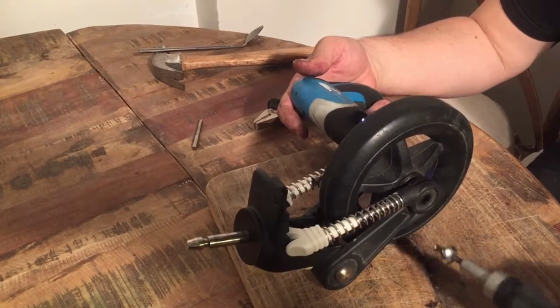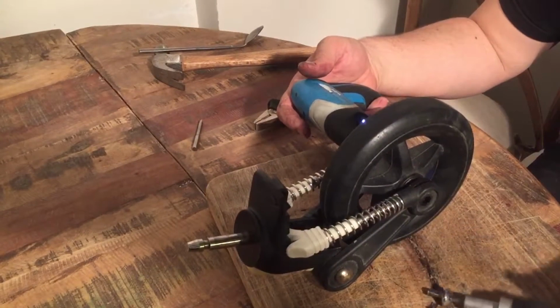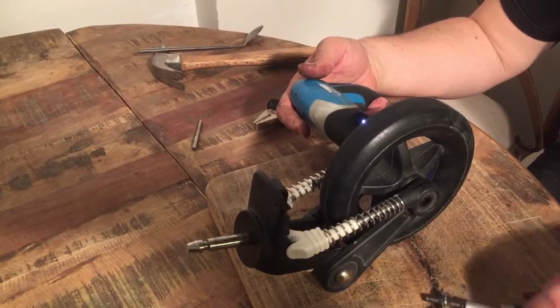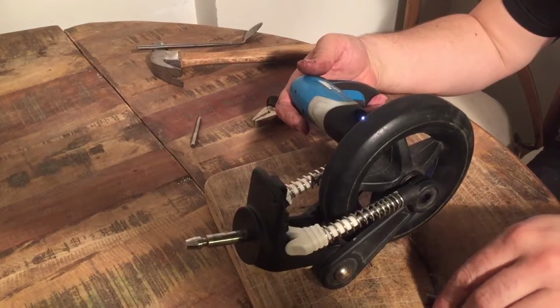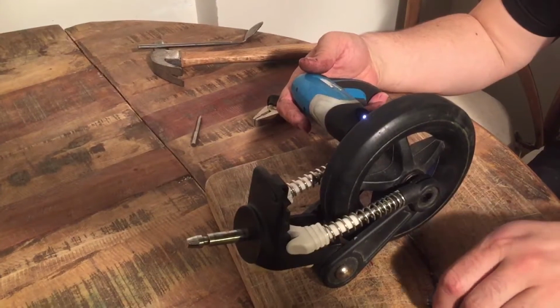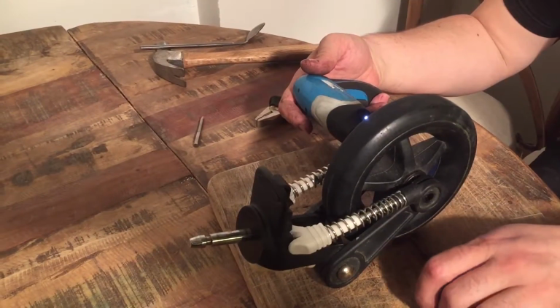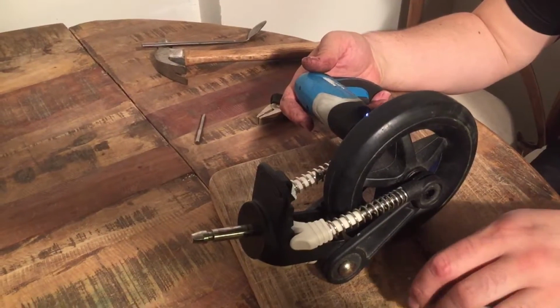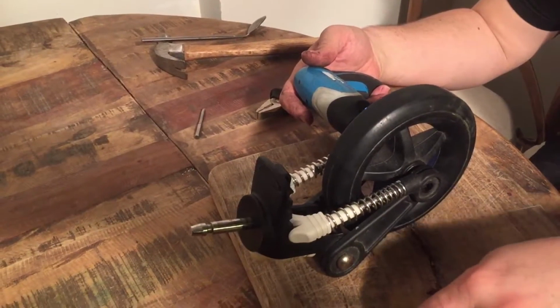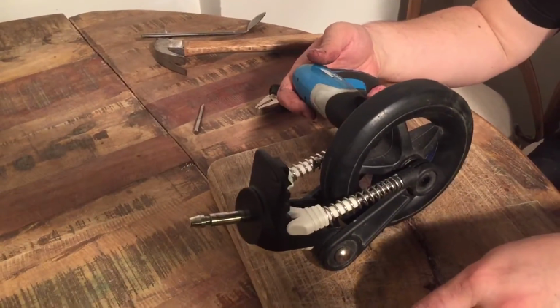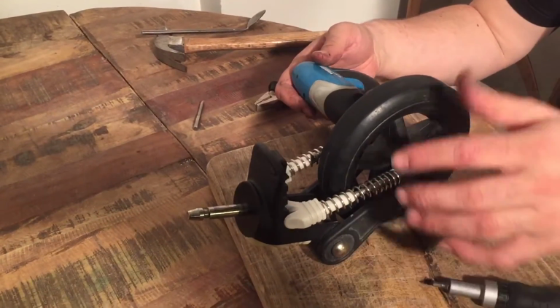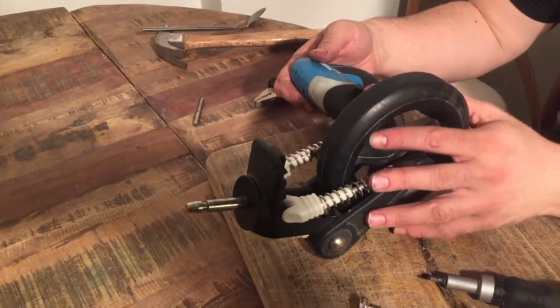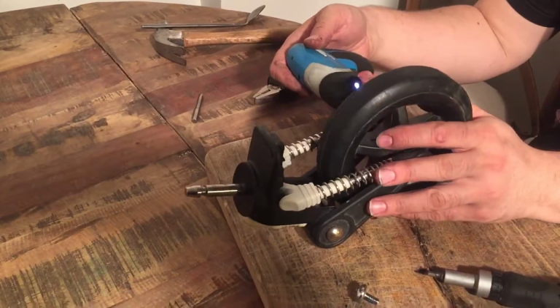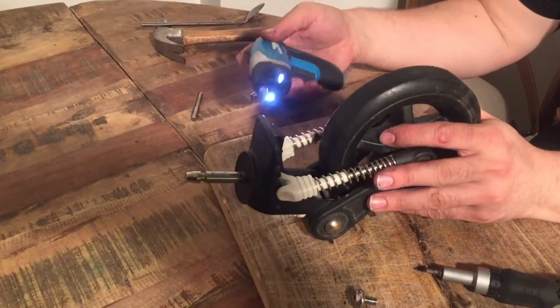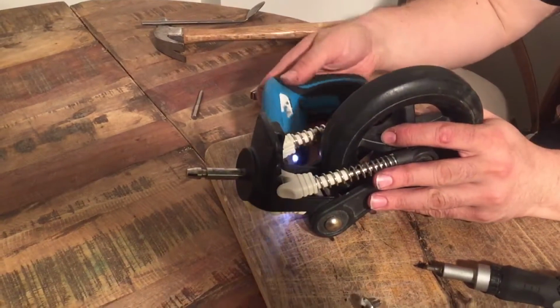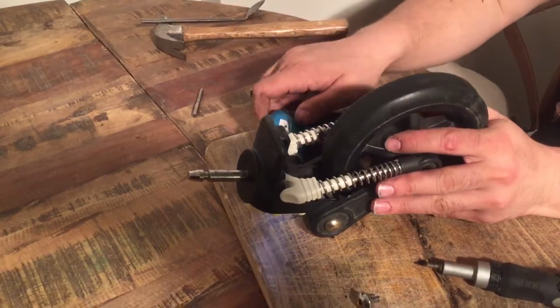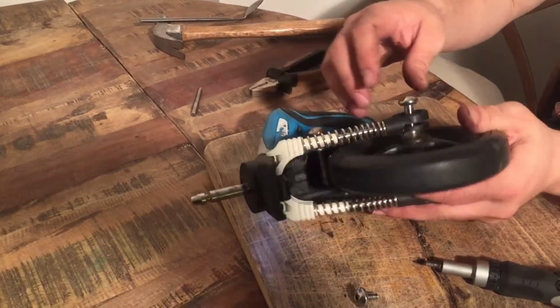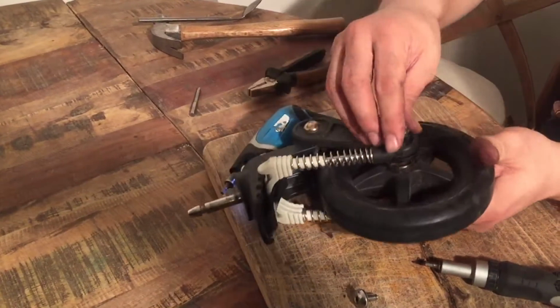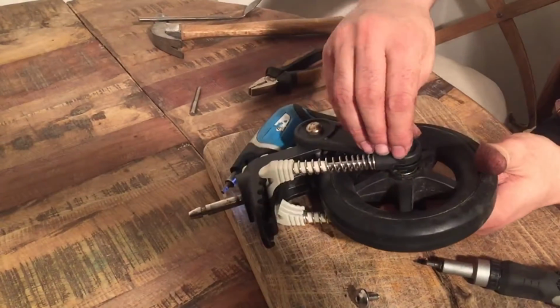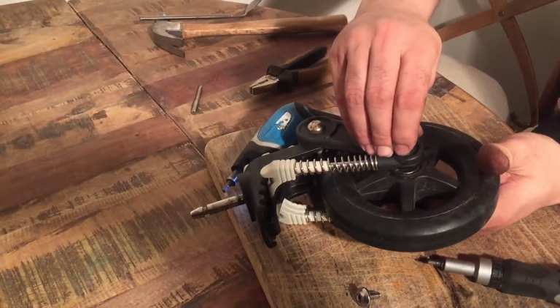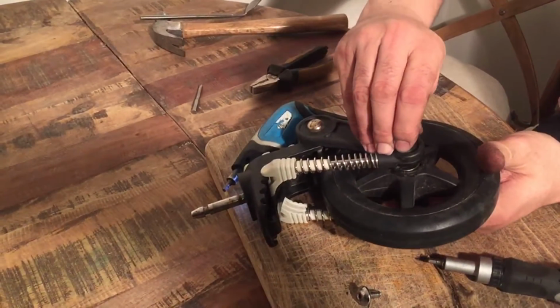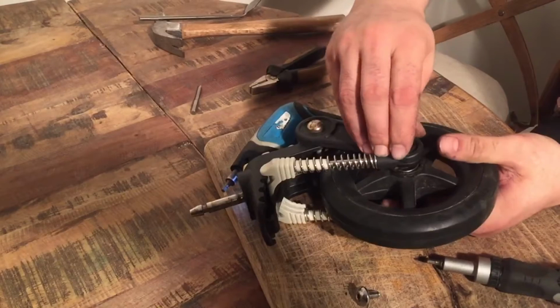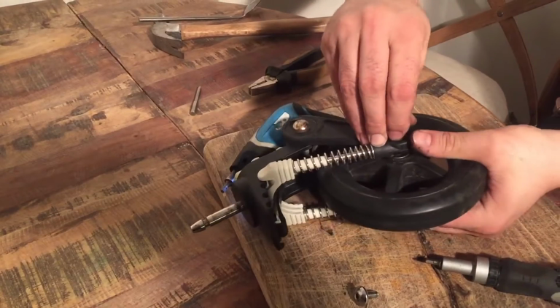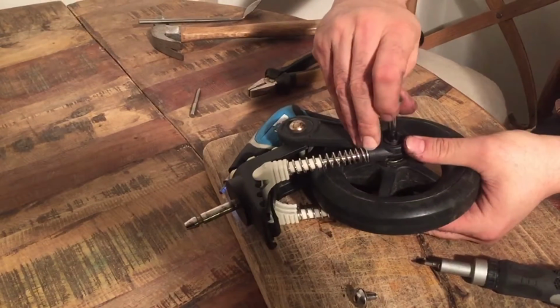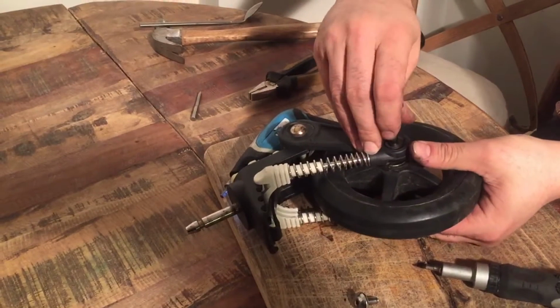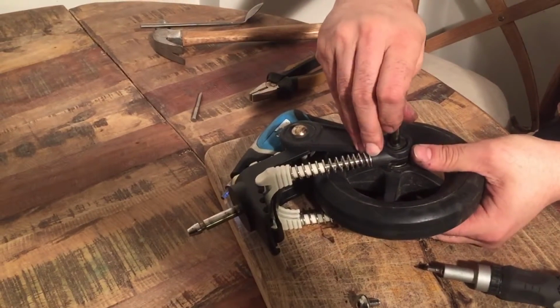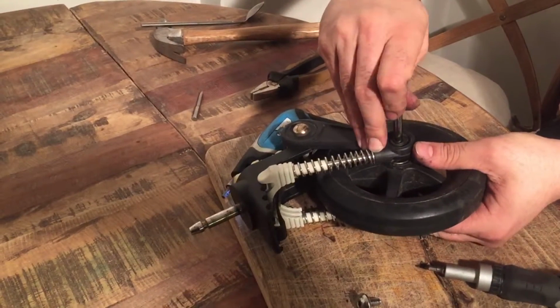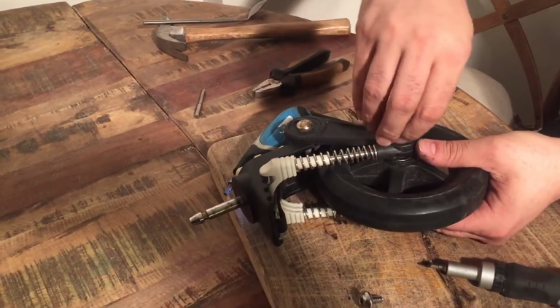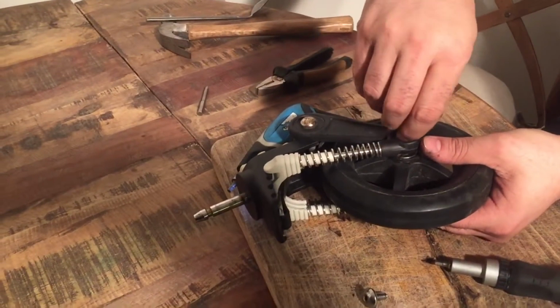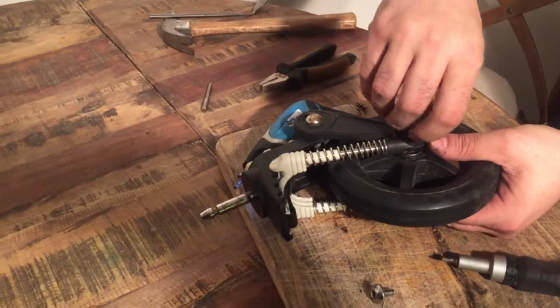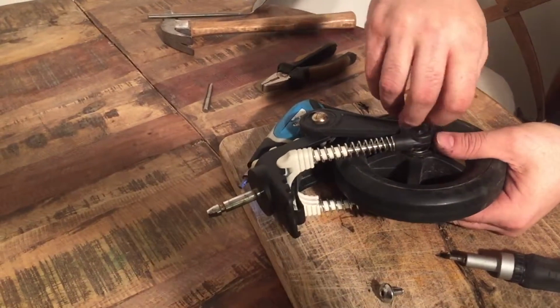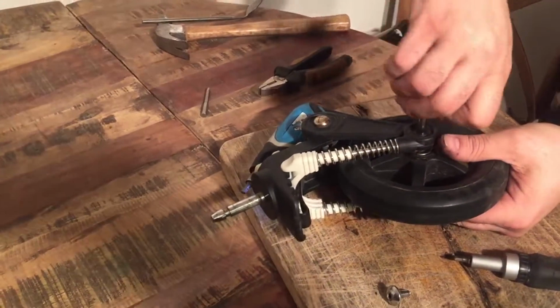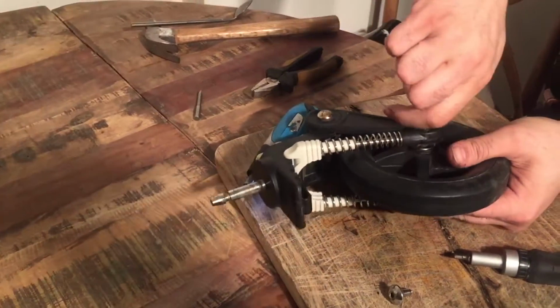The first thing to come out will be the cap. The rest of the axle you can pull out. This is the way it's supposed to work.